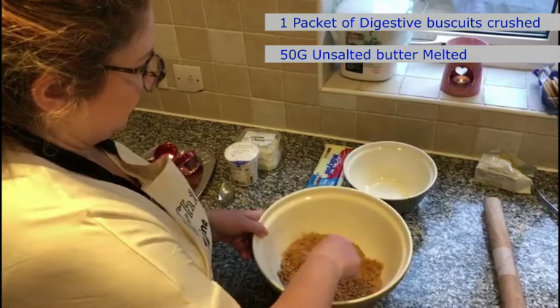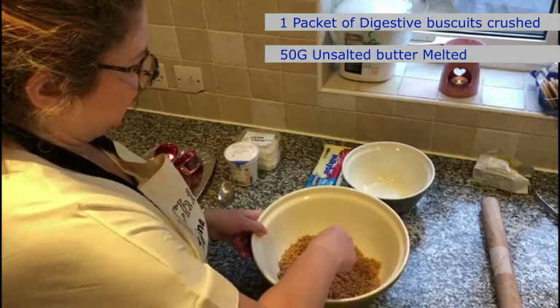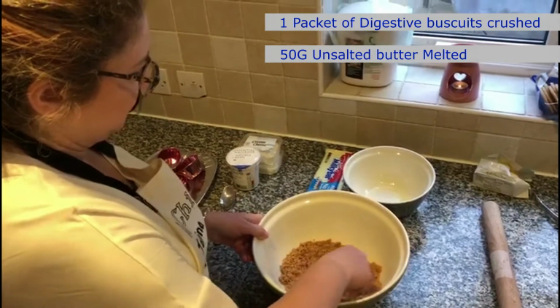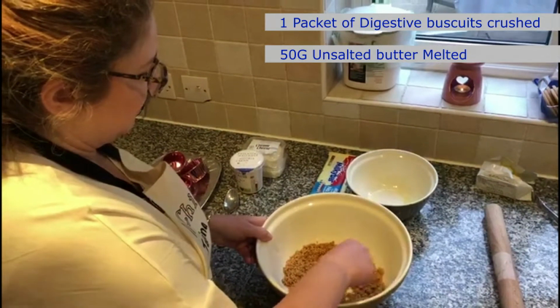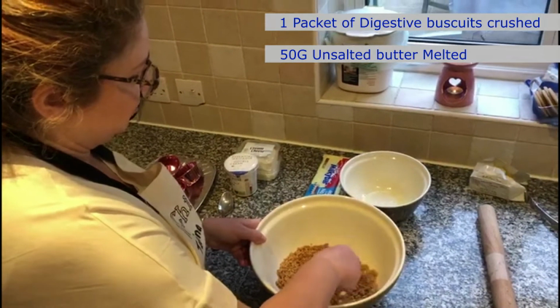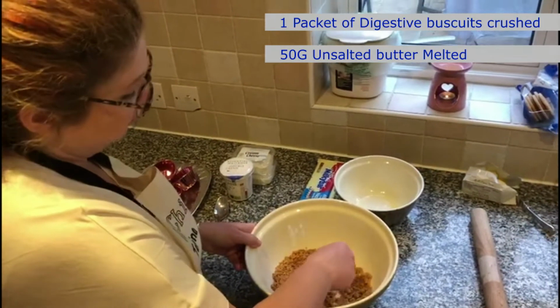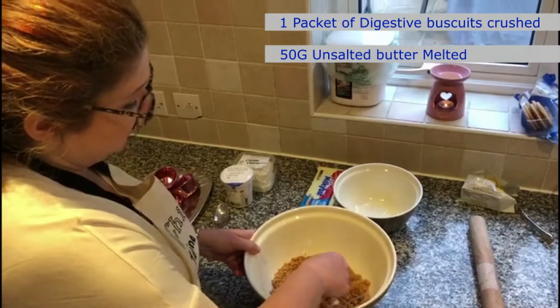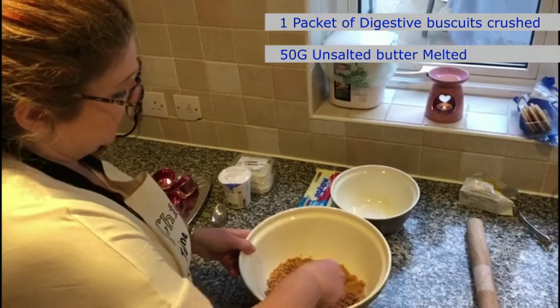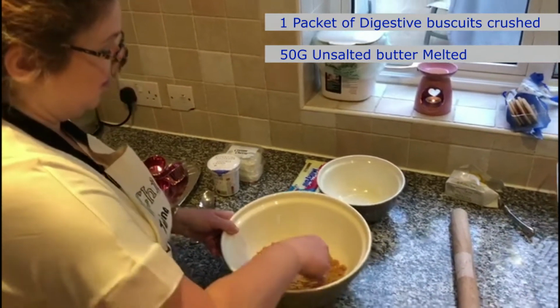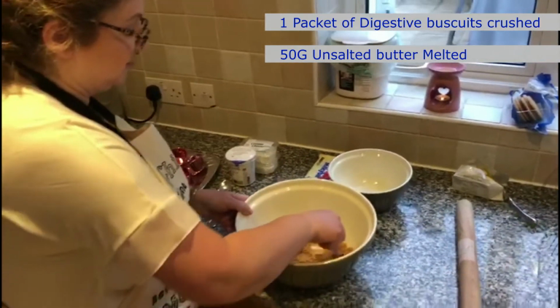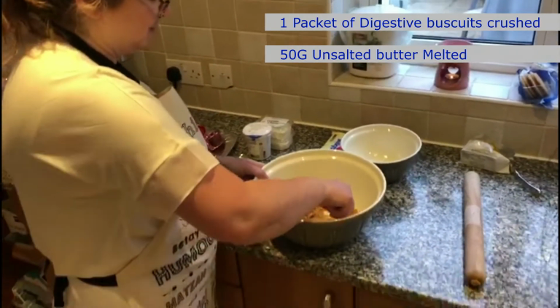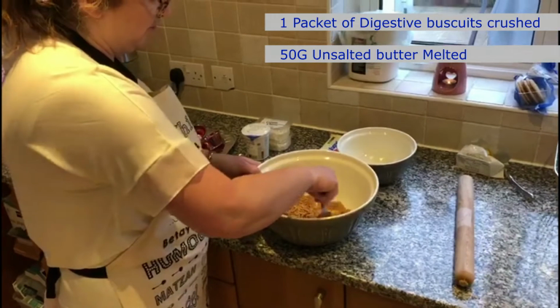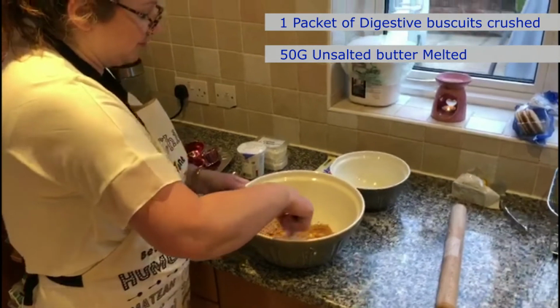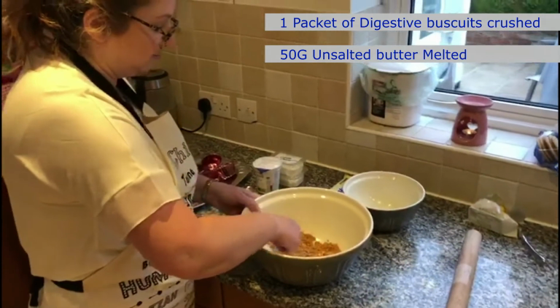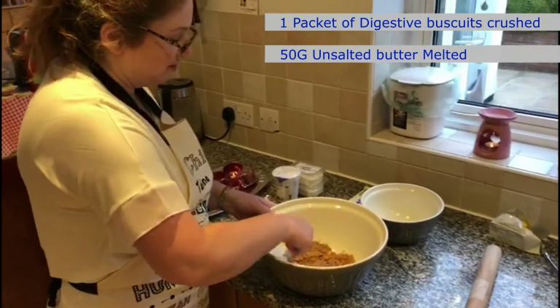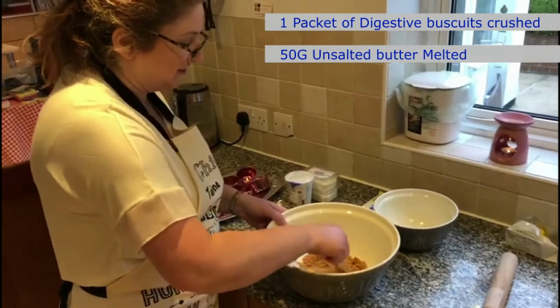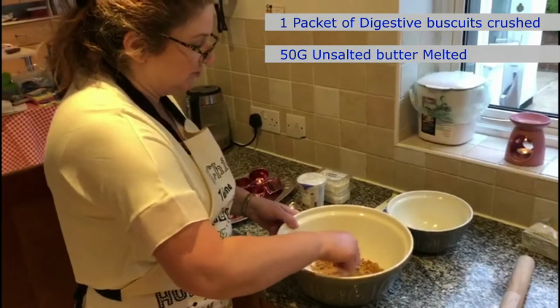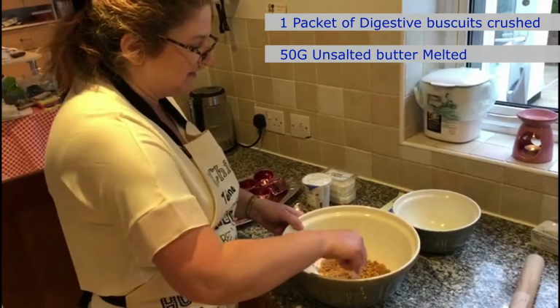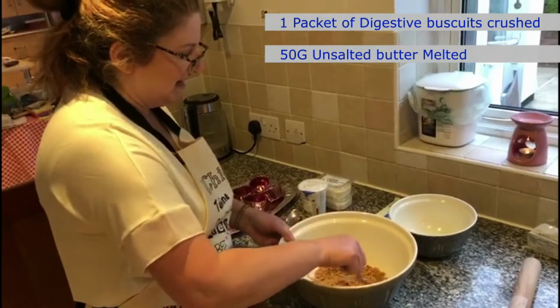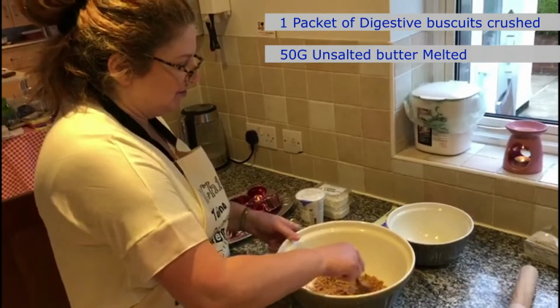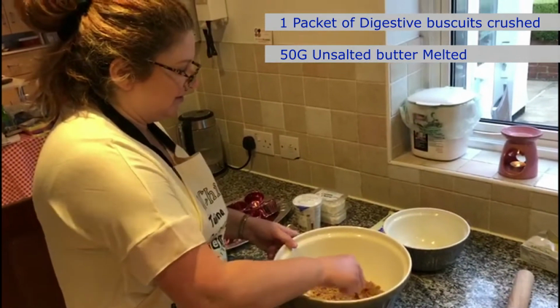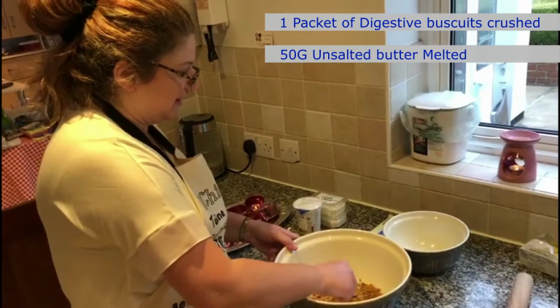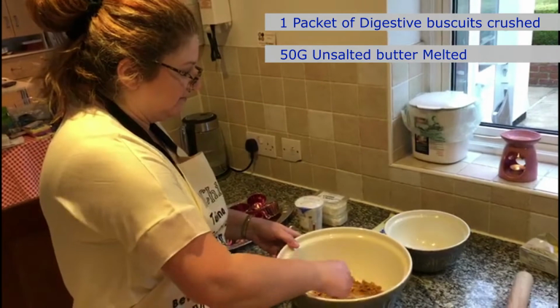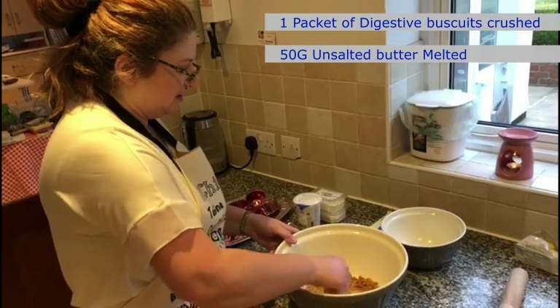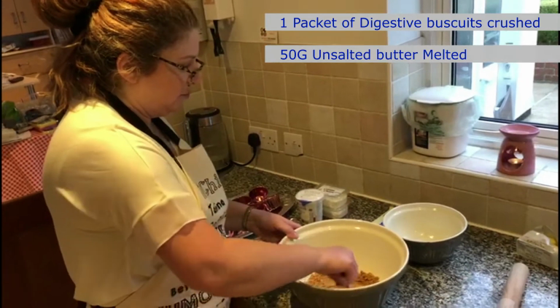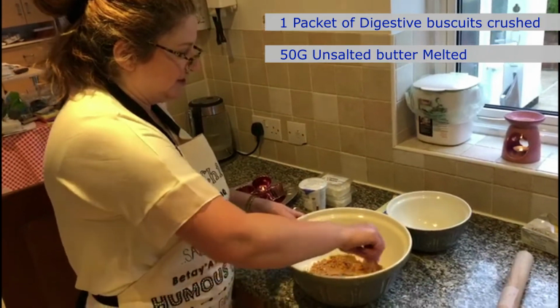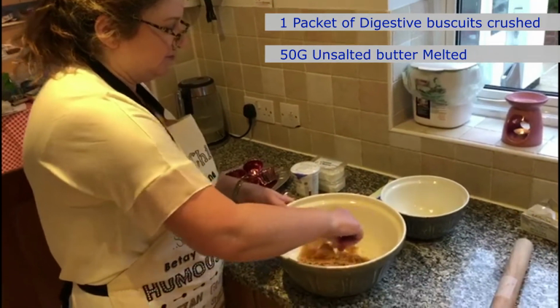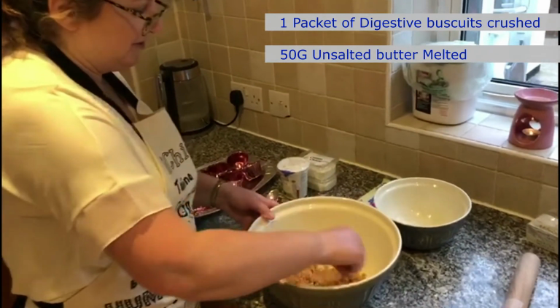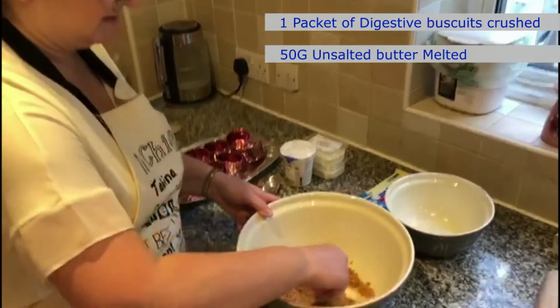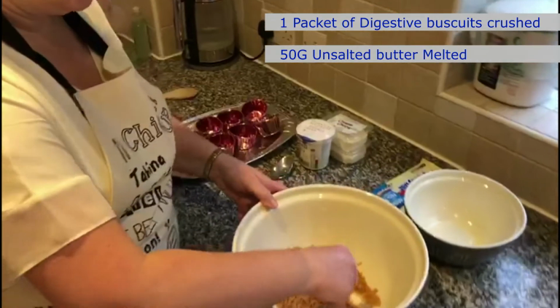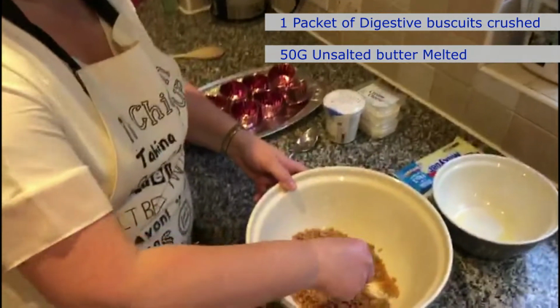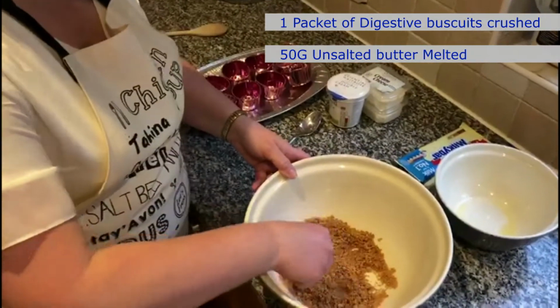I once saw a recipe that said you could omit the butter, but the problem is that as you're putting the top of your cheesecake on top of the base, you can easily scoop up the biscuits and then you don't get a very nice base. So it's important to put the melted butter in with the crushed biscuits.